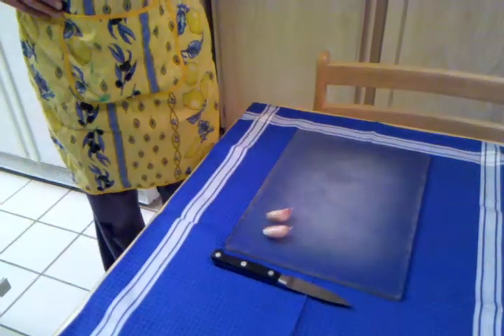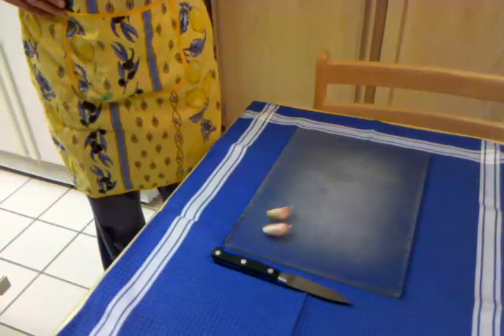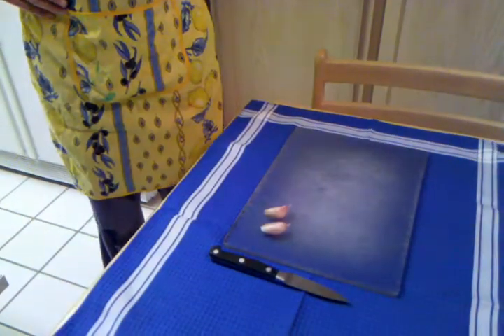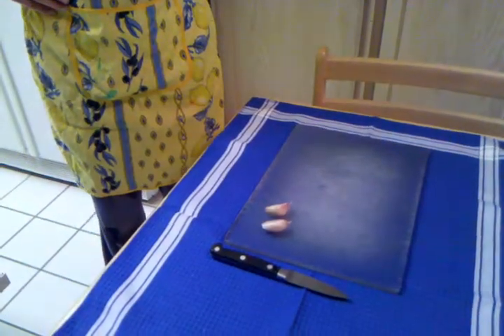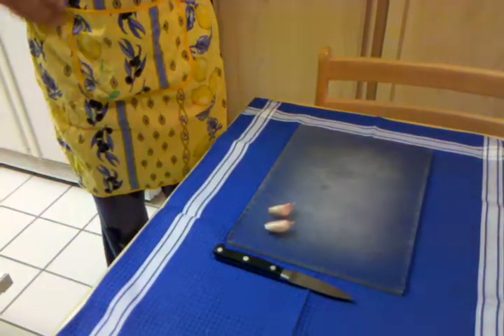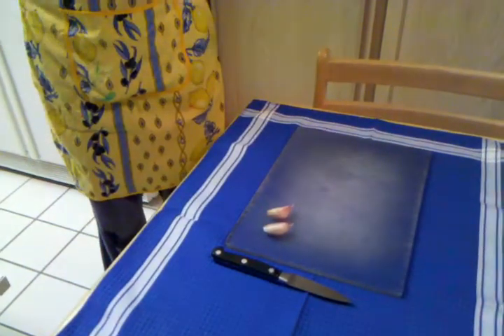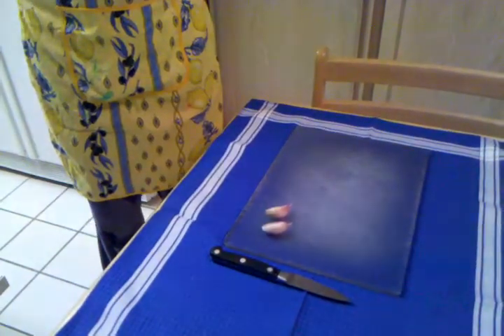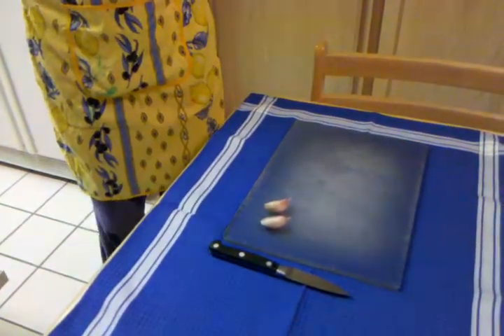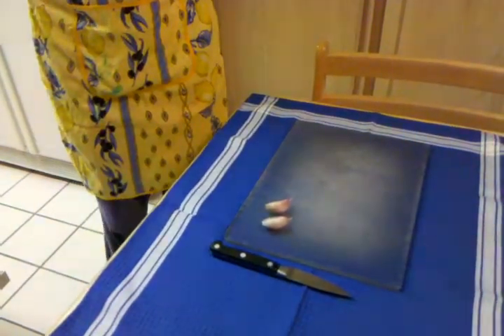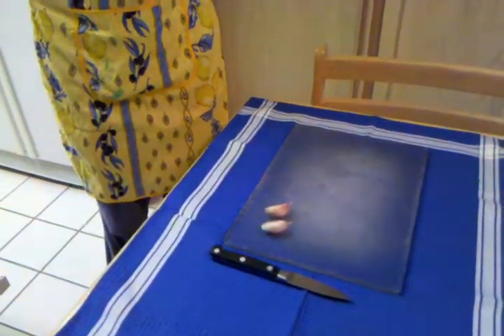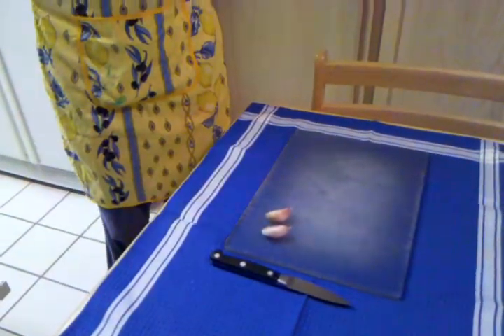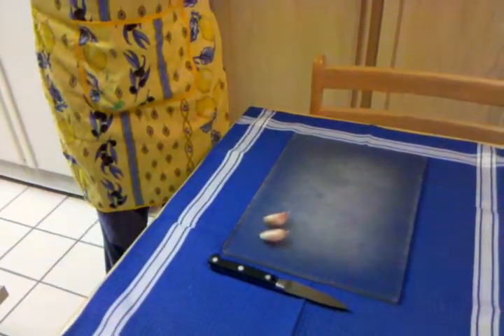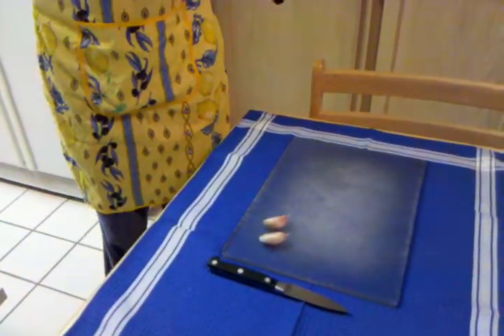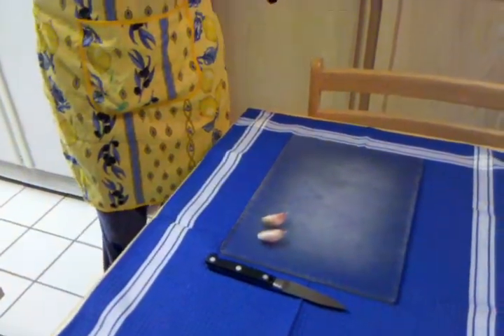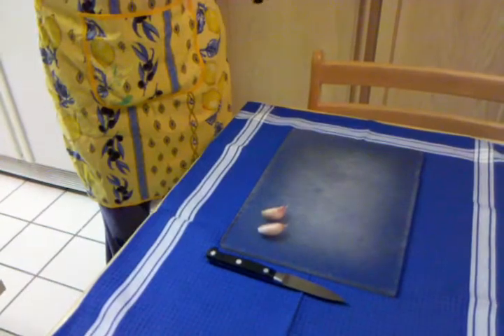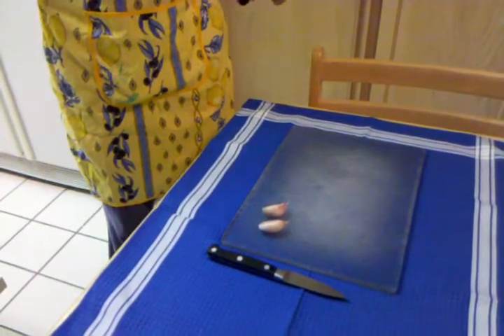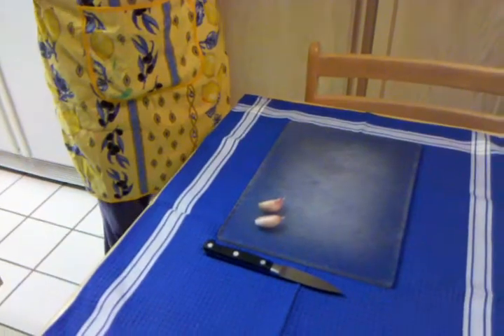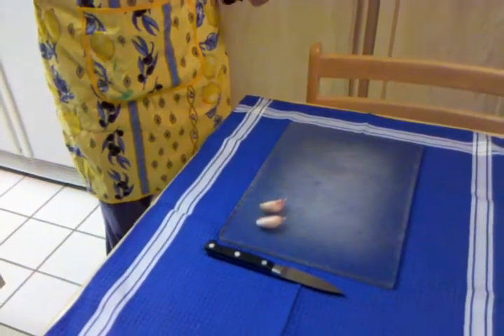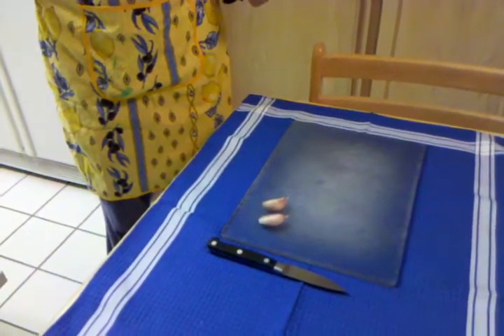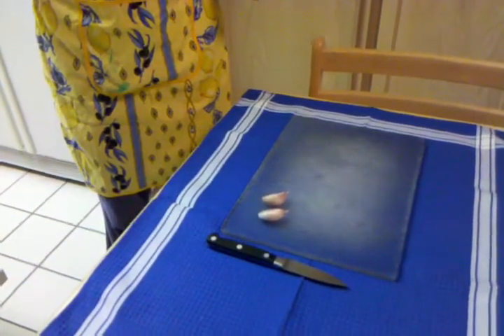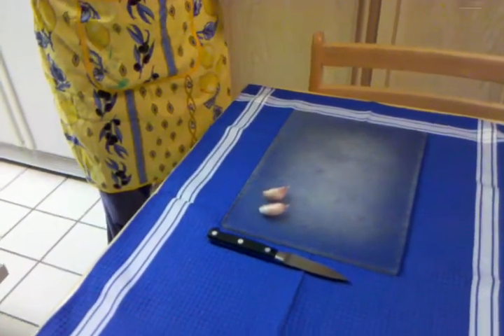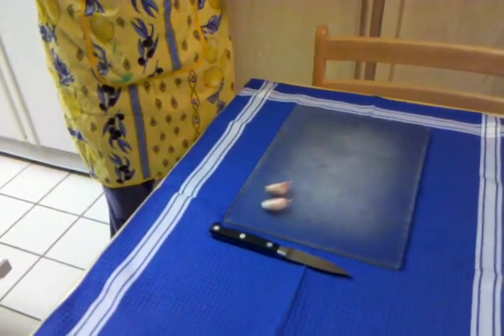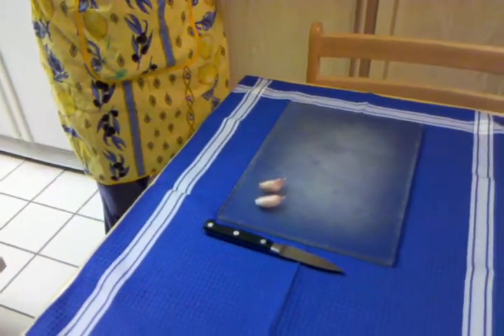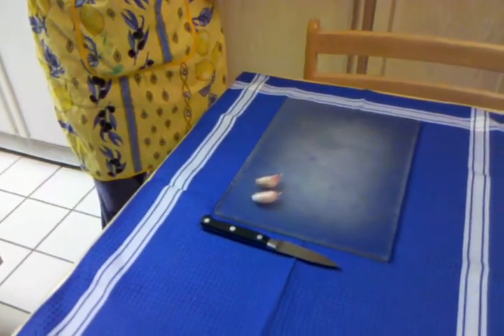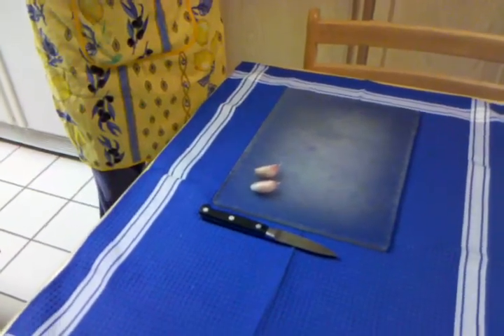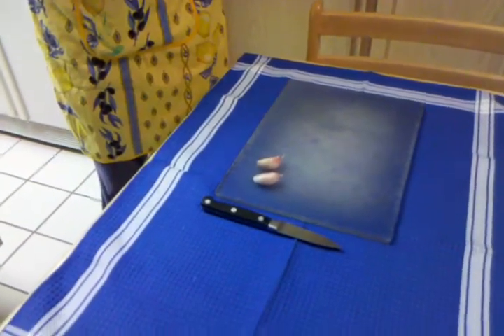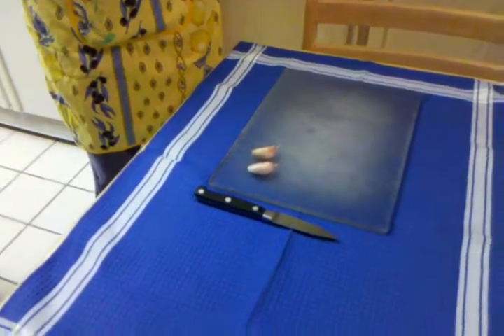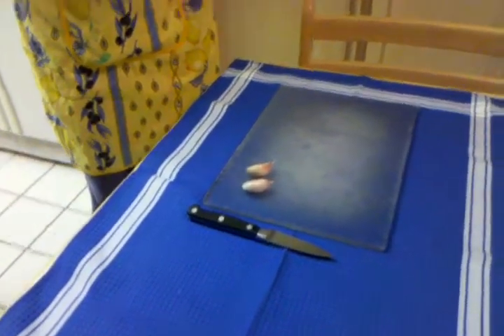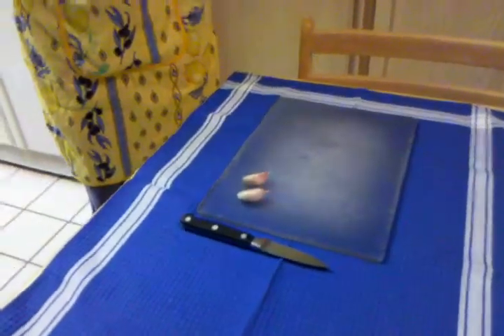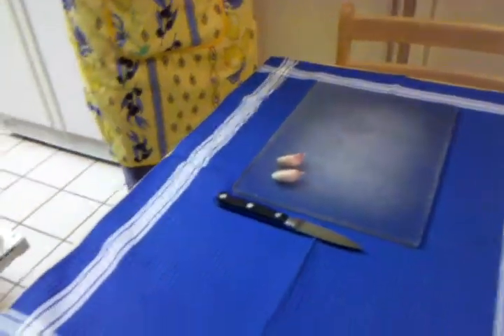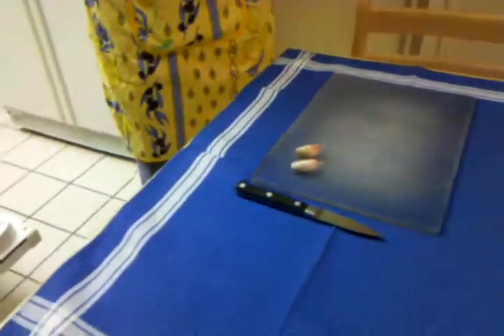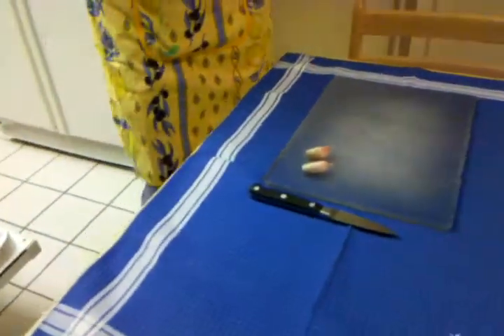Granny's Gadgets number 17. Tonight we are going to take a really irritating task and make it really simple.